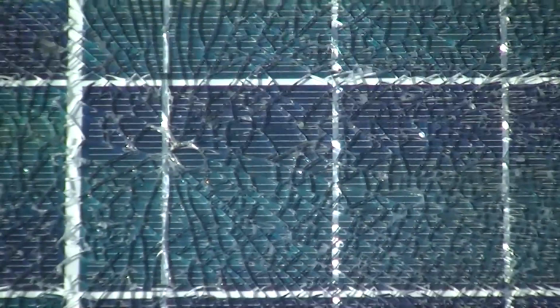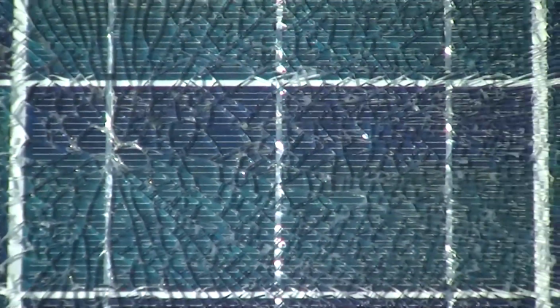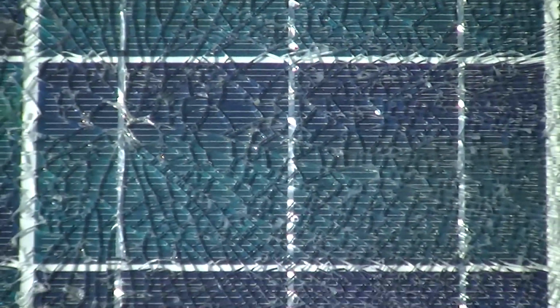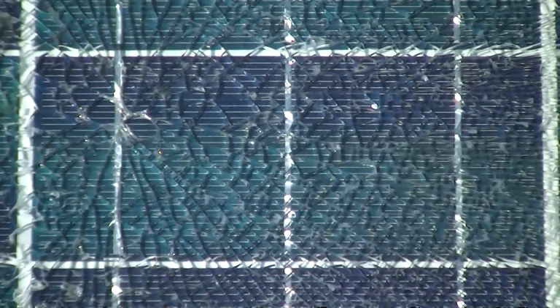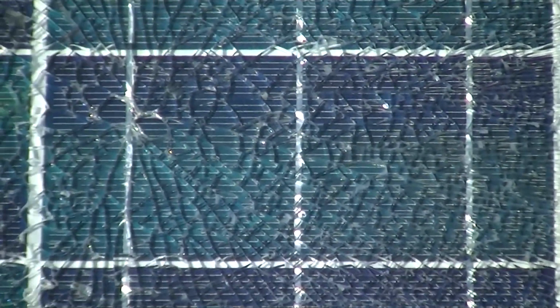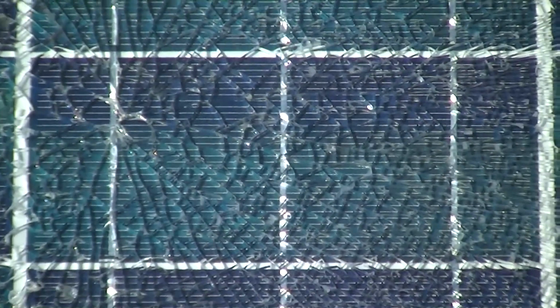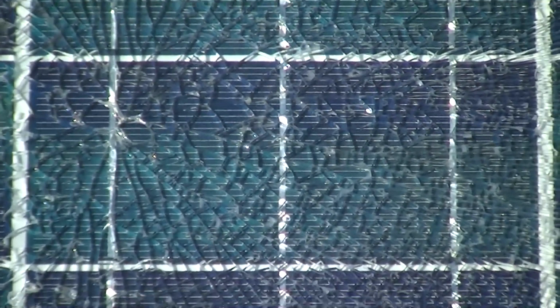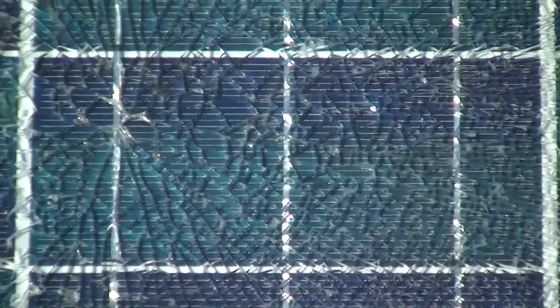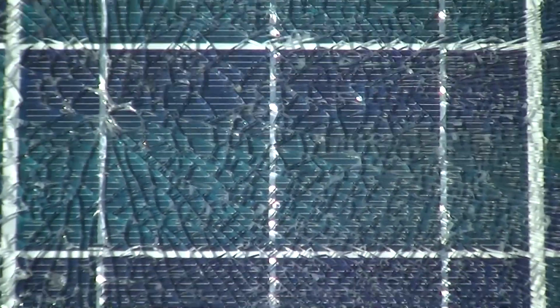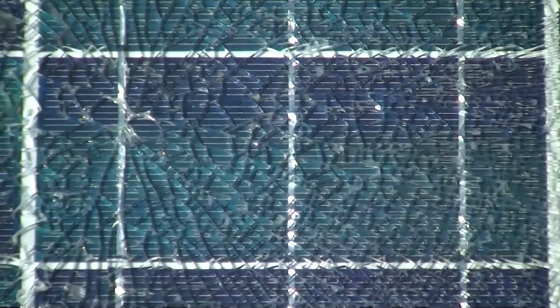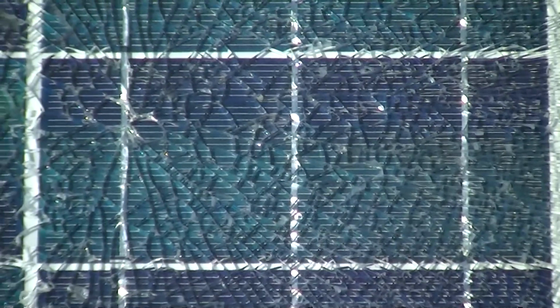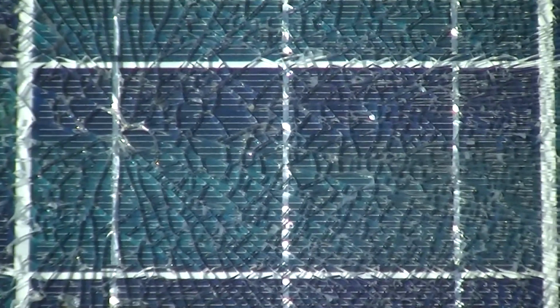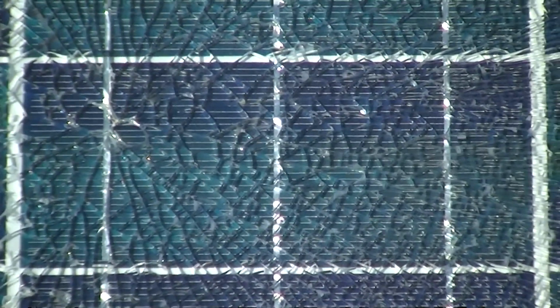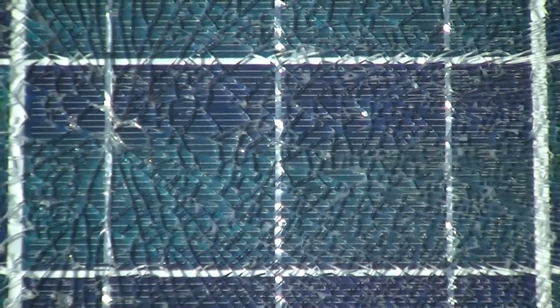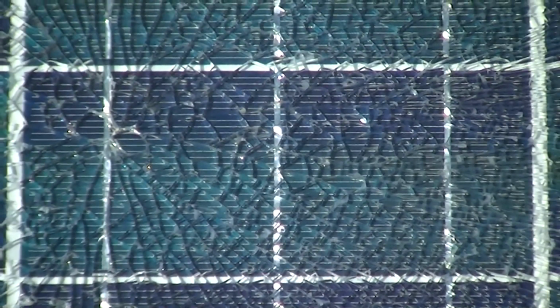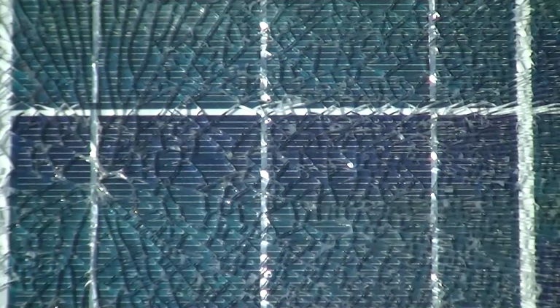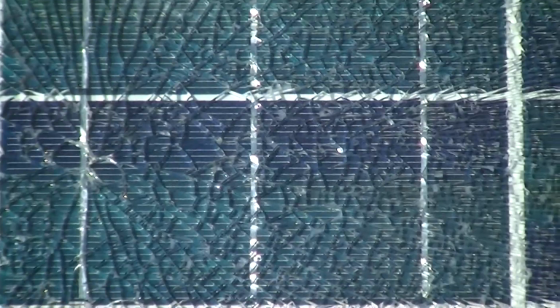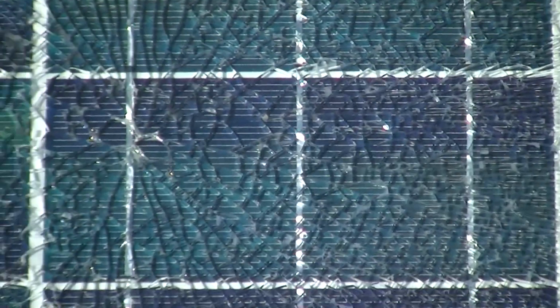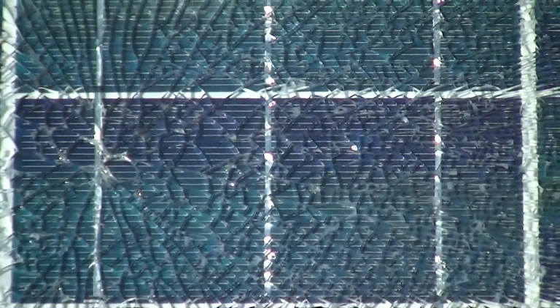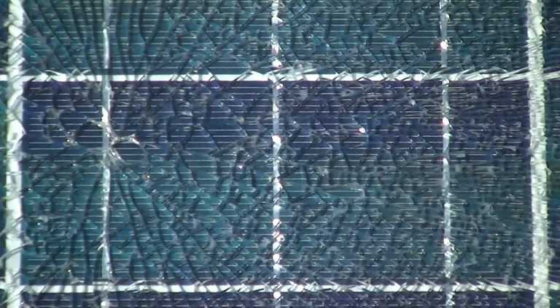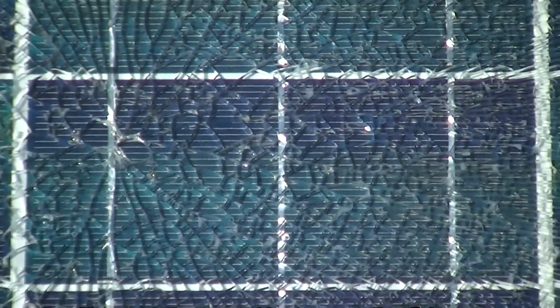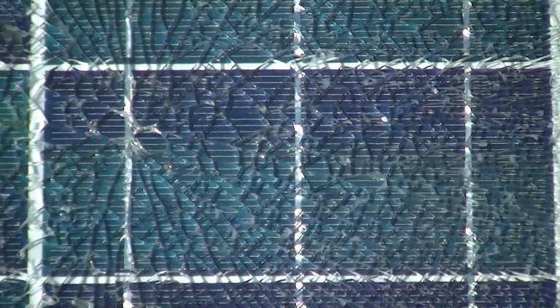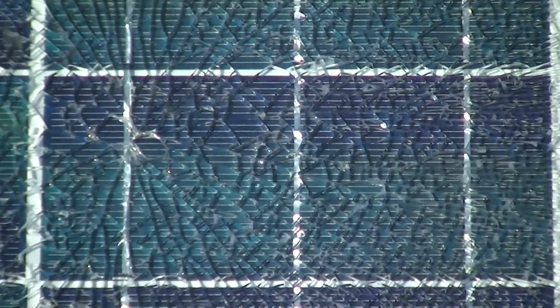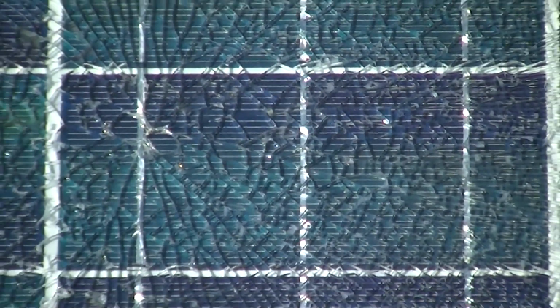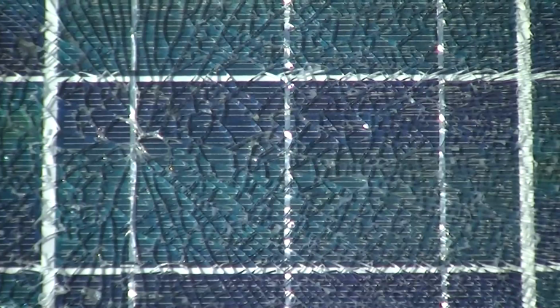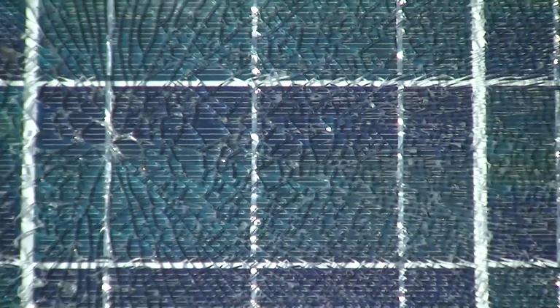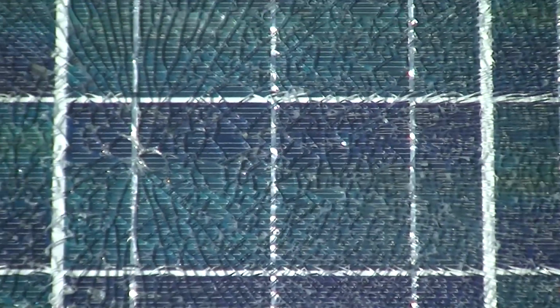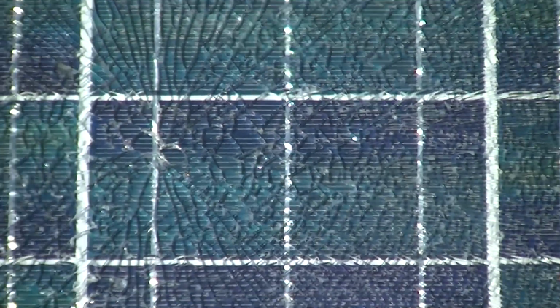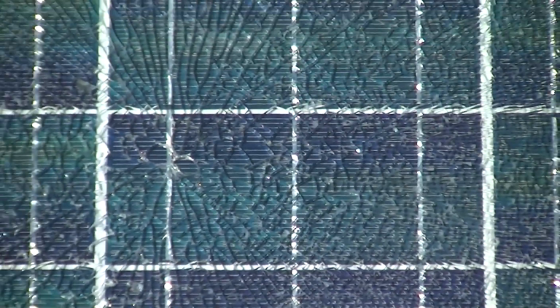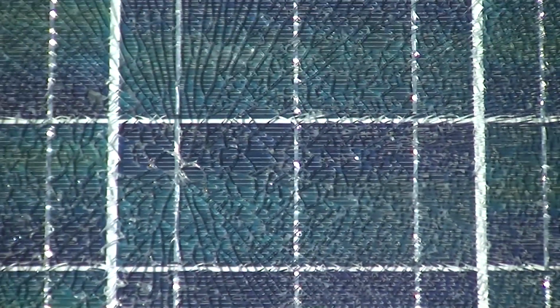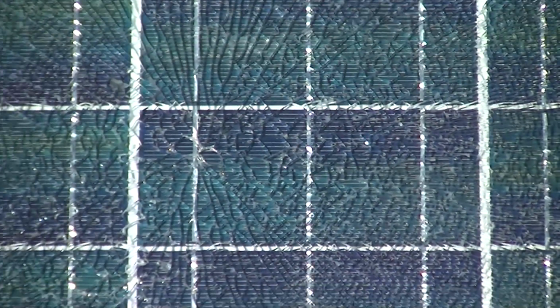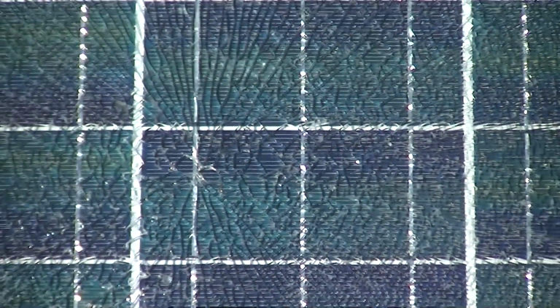It's actually typically covered under the solar module warranty, so the manufacturer of this solar module should replace the solar module under warranty.